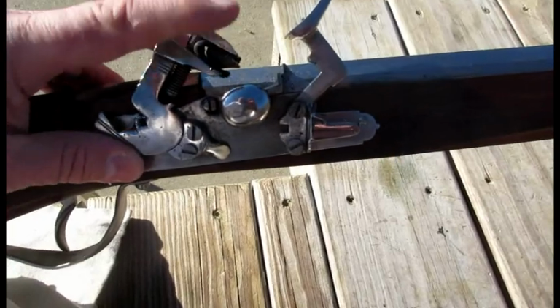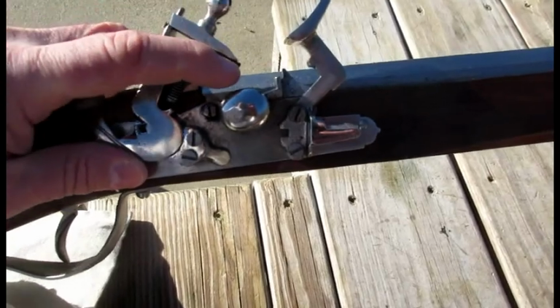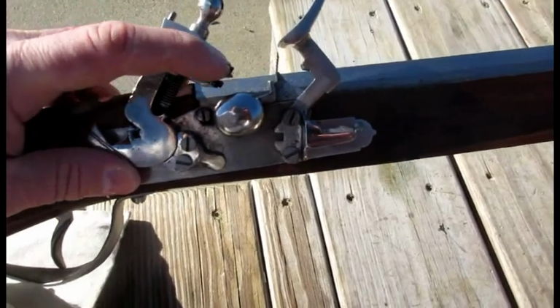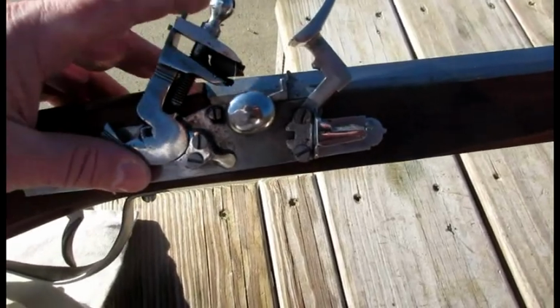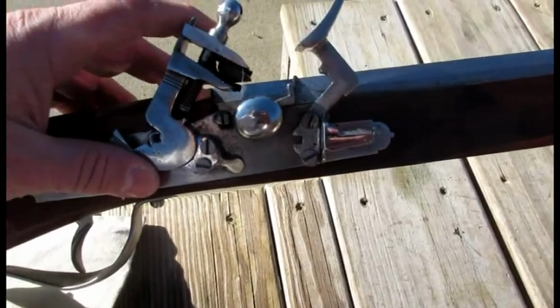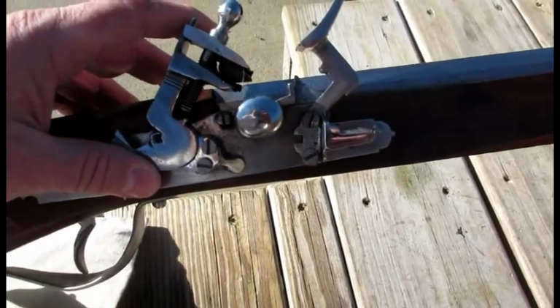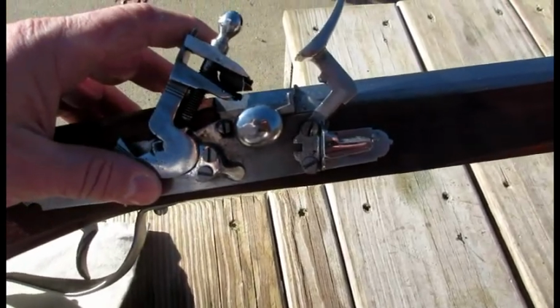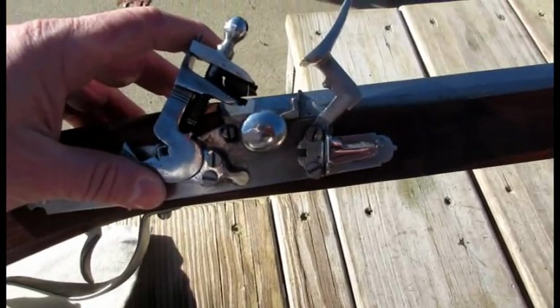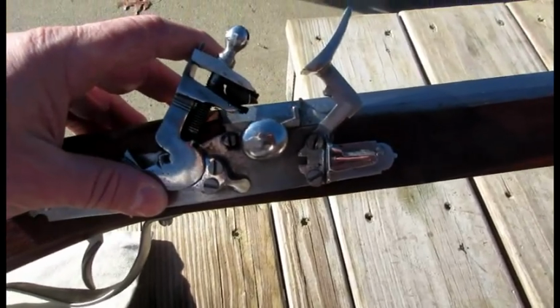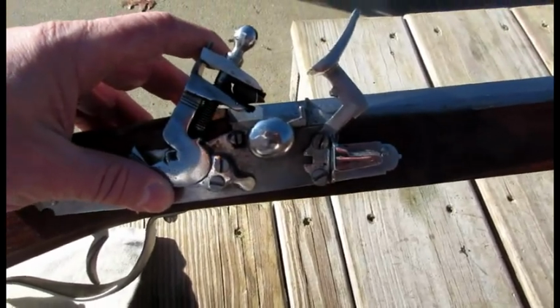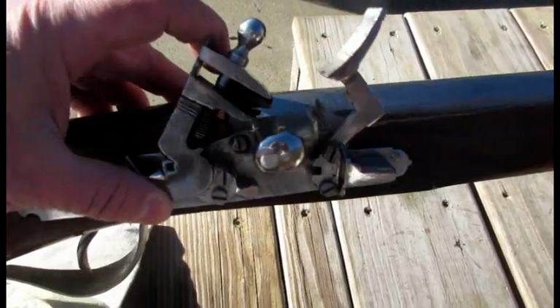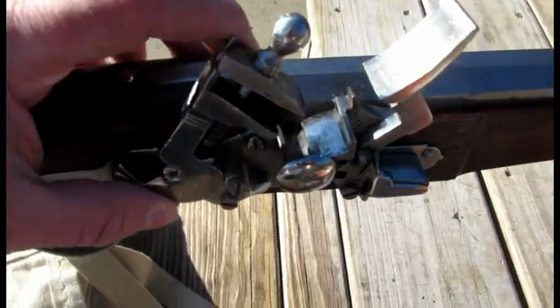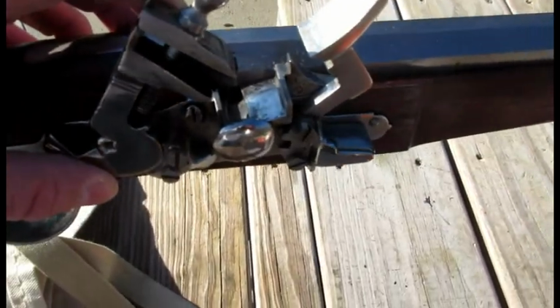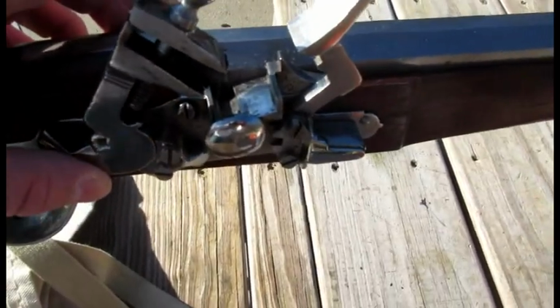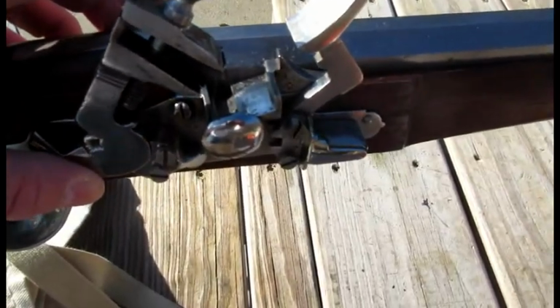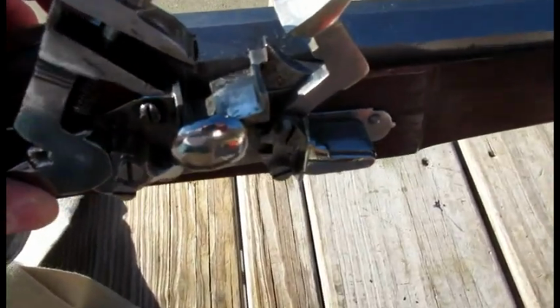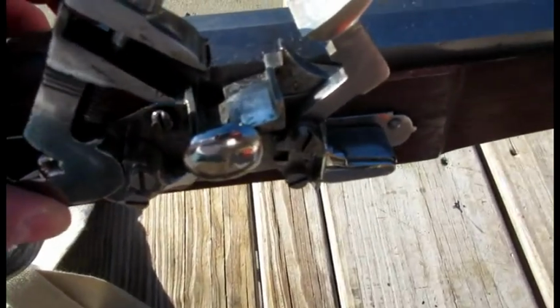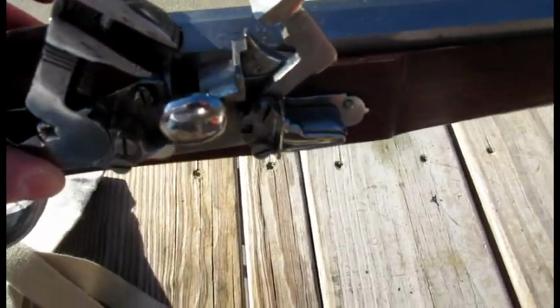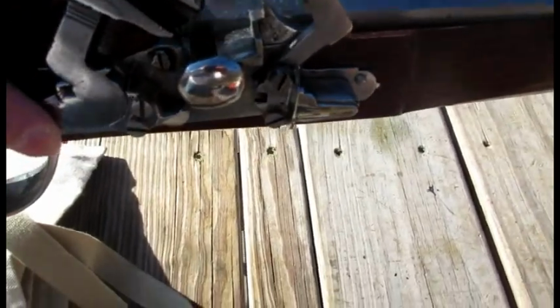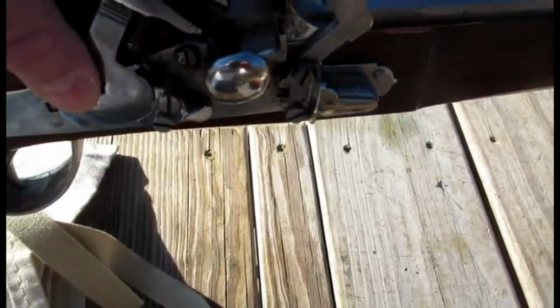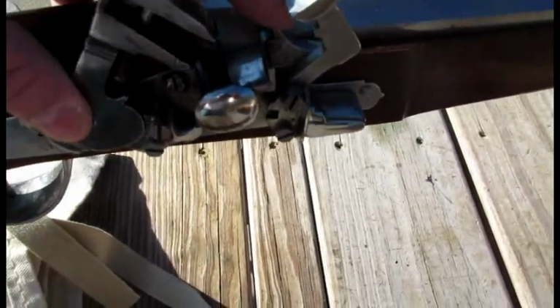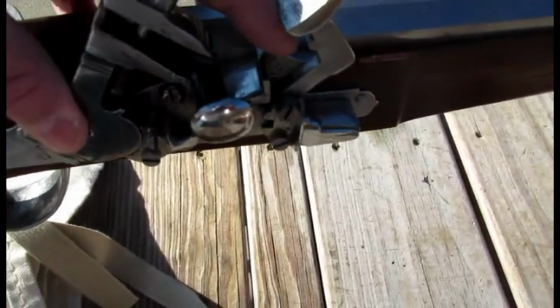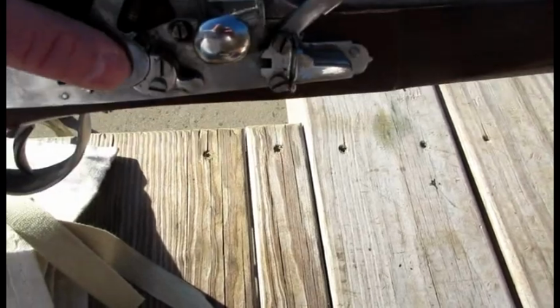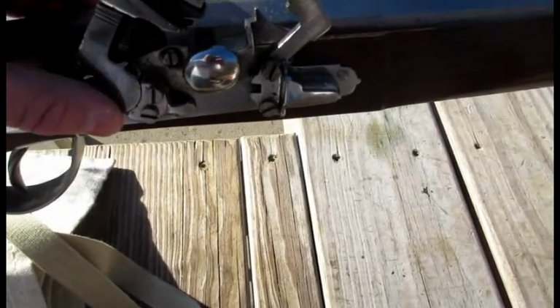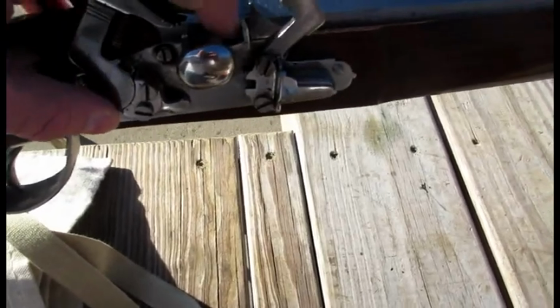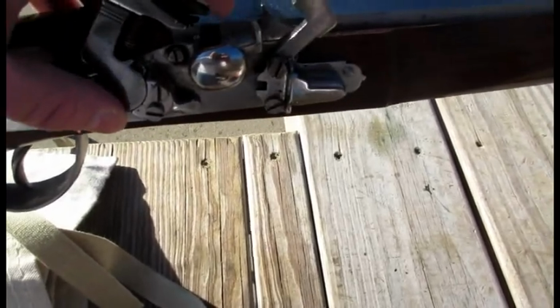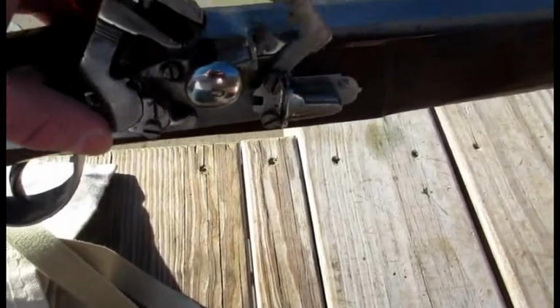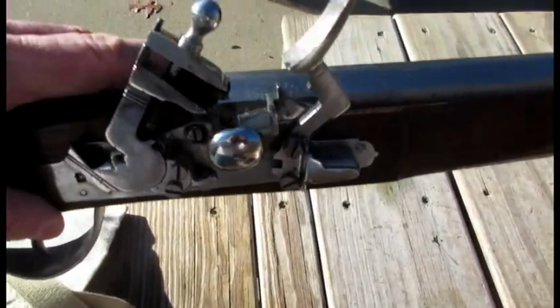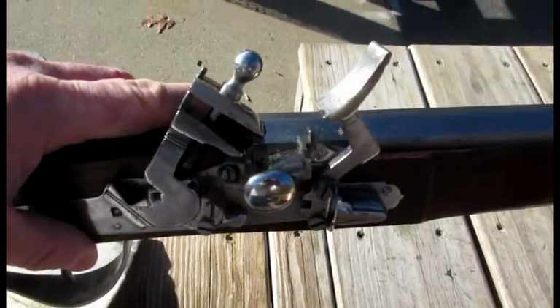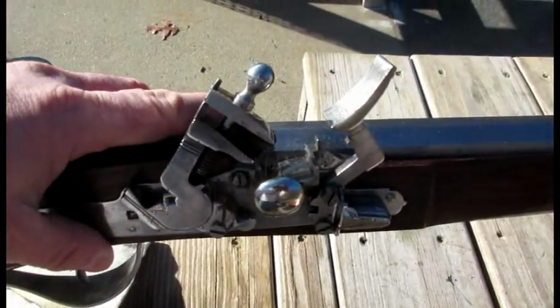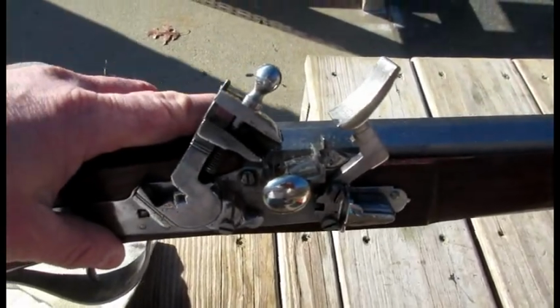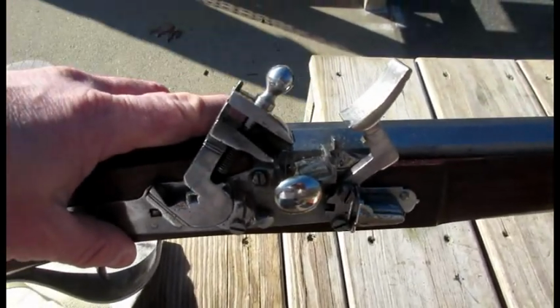It looks like I am going to have to replace the flint on this. You can see the touch hole there, and now the cock is down so it can't. There is a push rod inside. So I will show you how we do it.